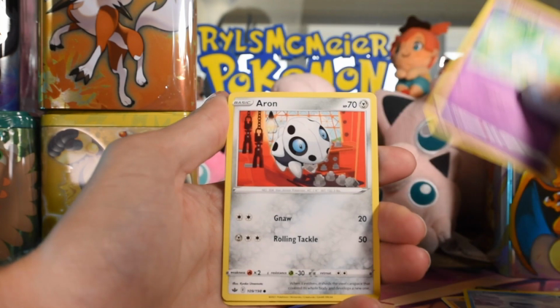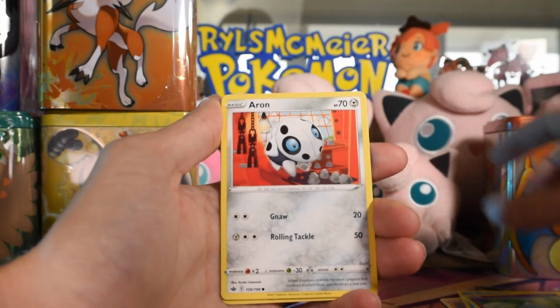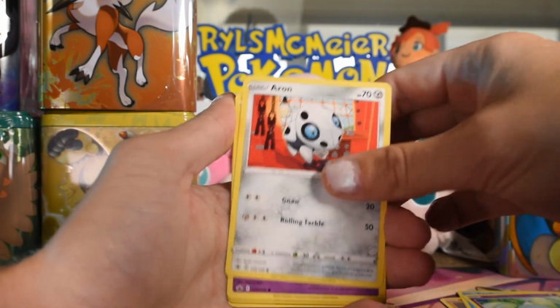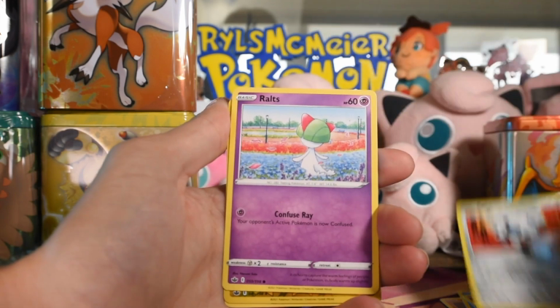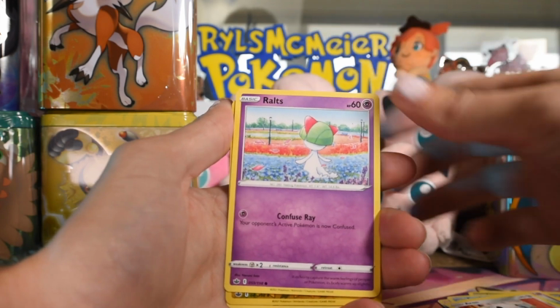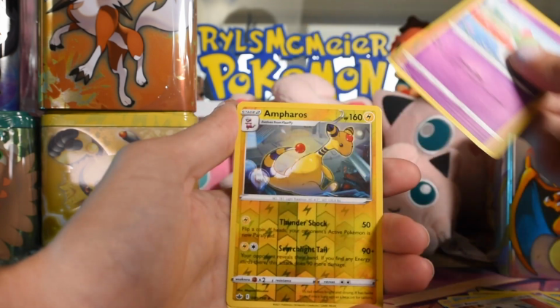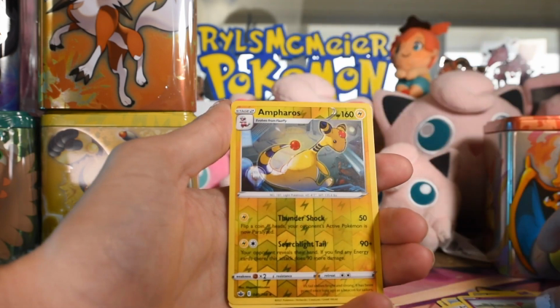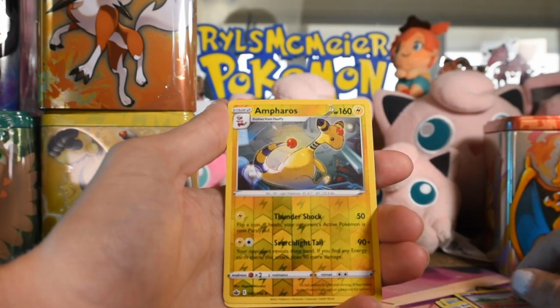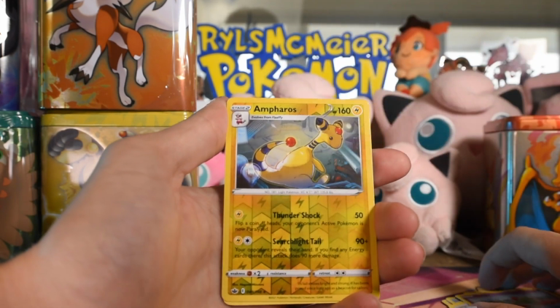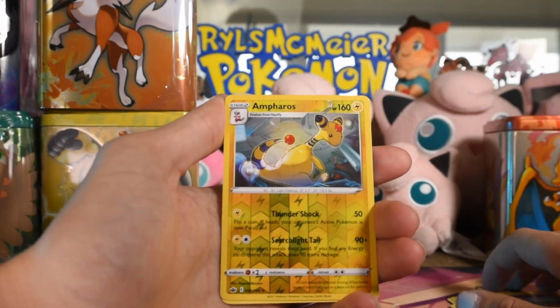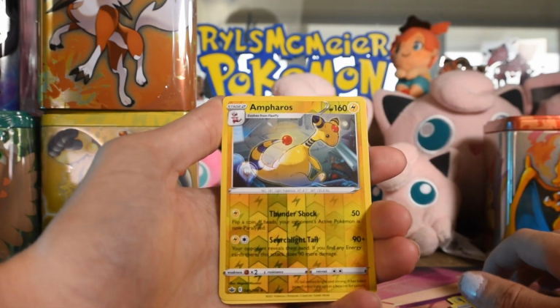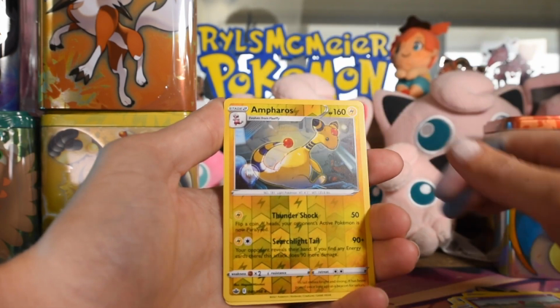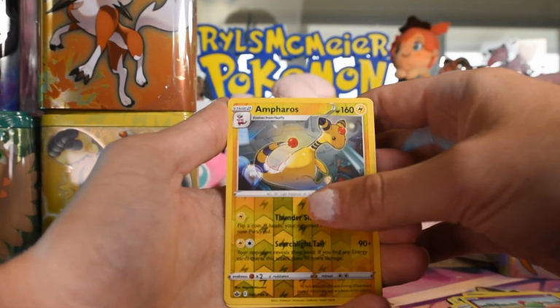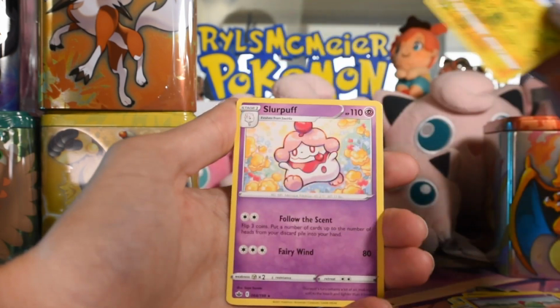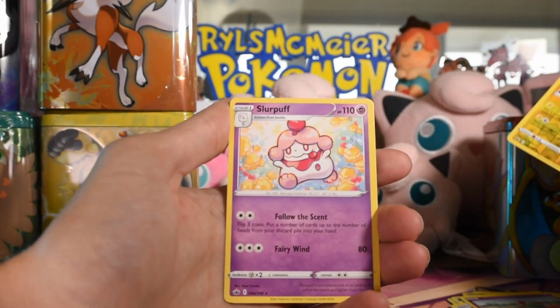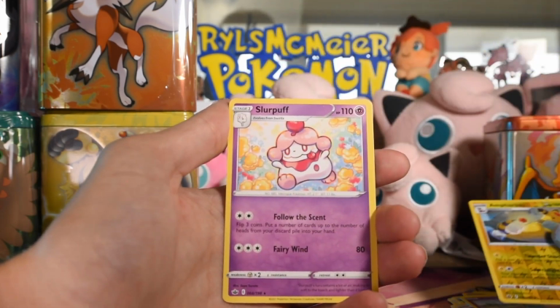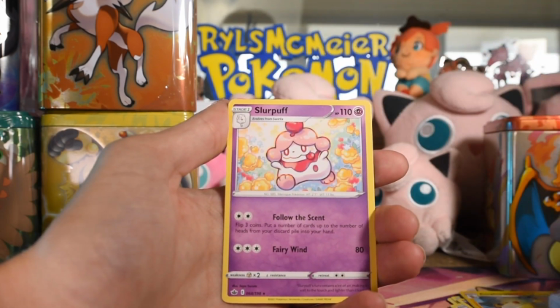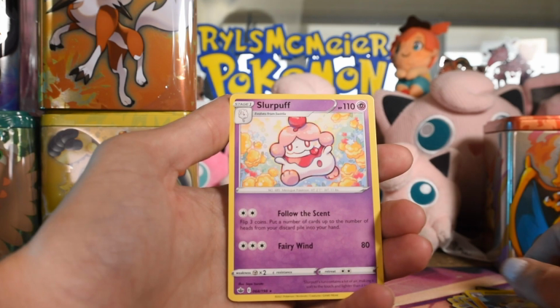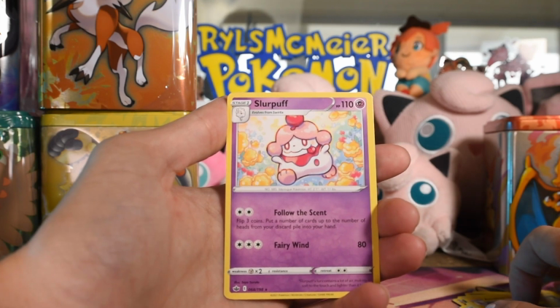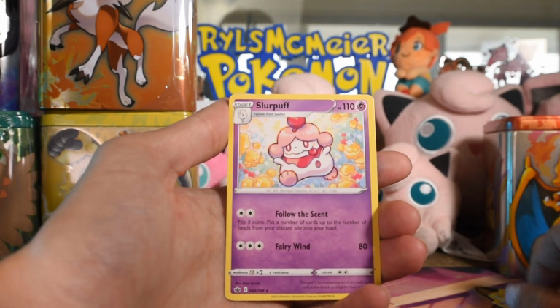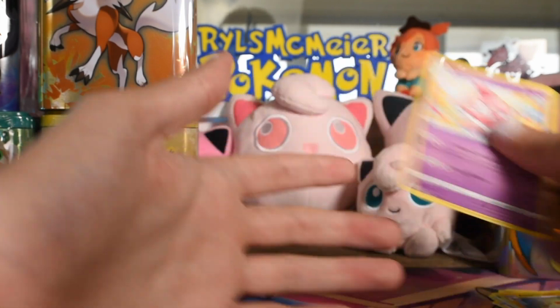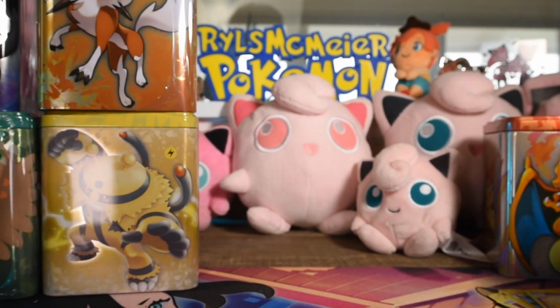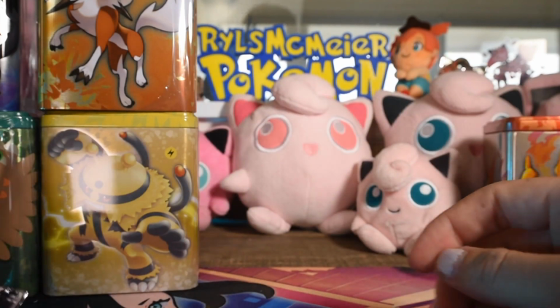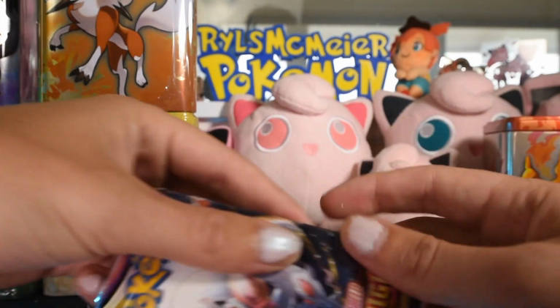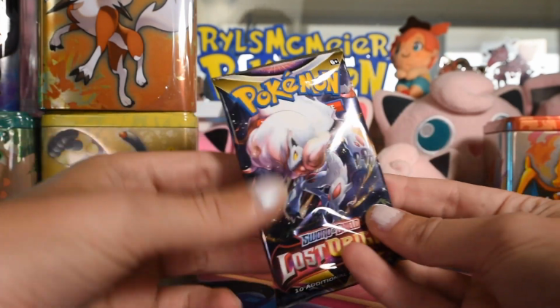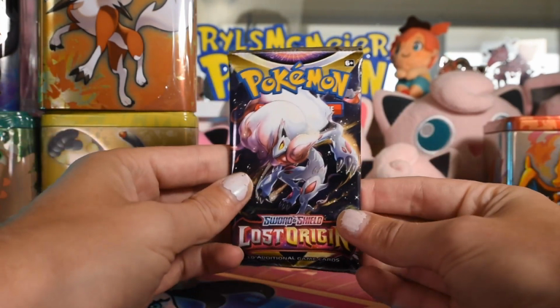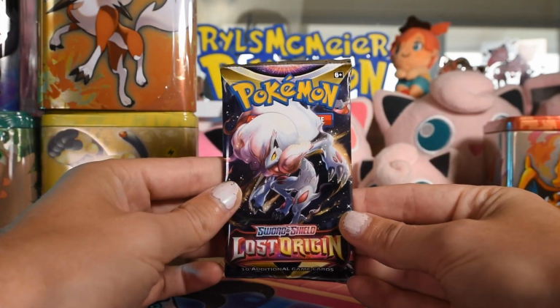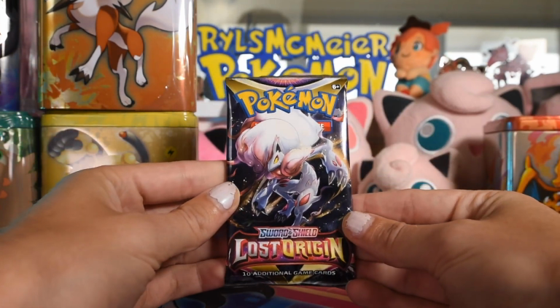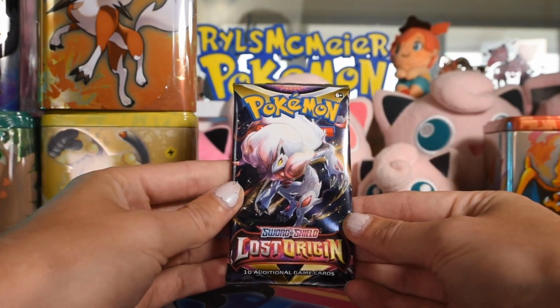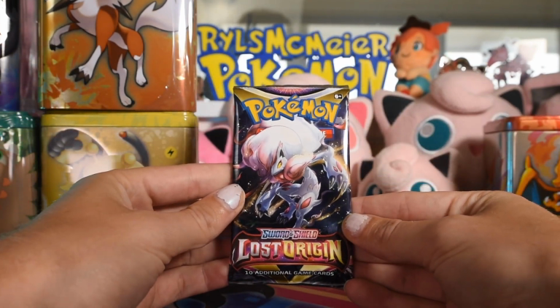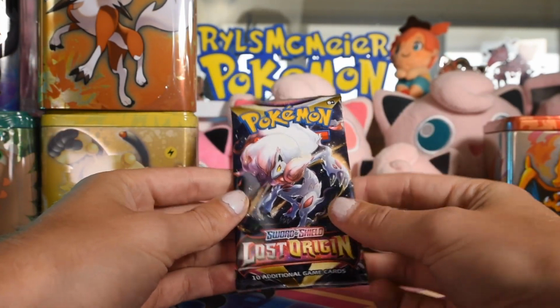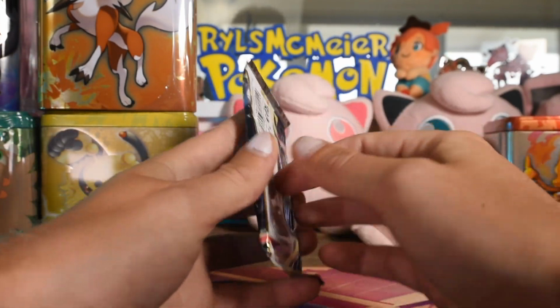Hatenna, Walrein, there's a rare reverse — Ampharos — and on the end, a Slurpuff. So we got a rare reverse in there. That's not too bad.